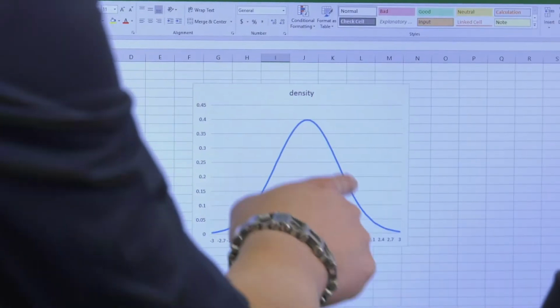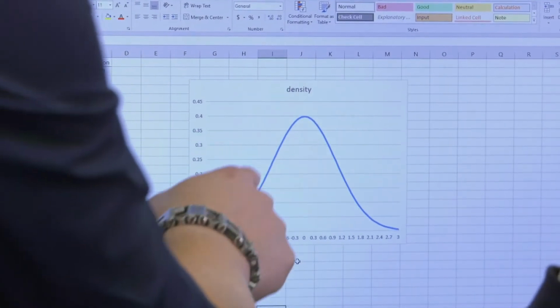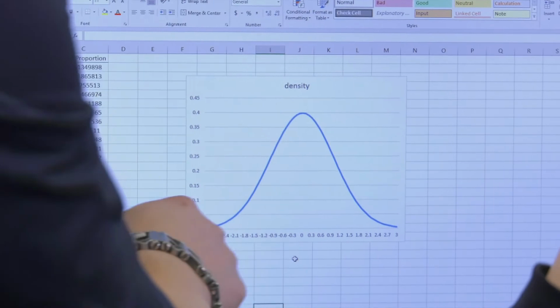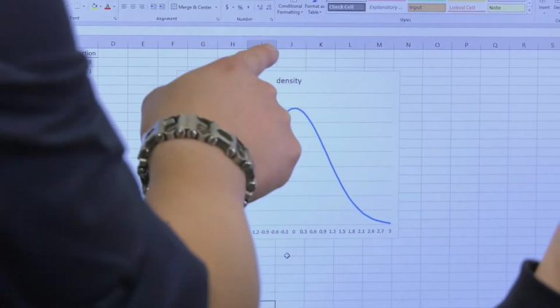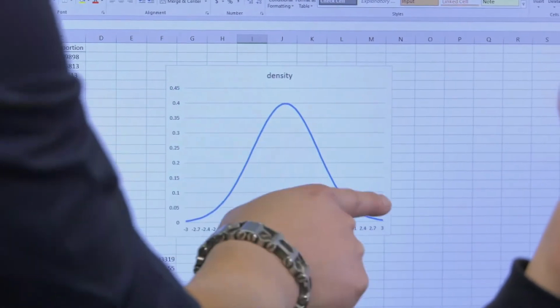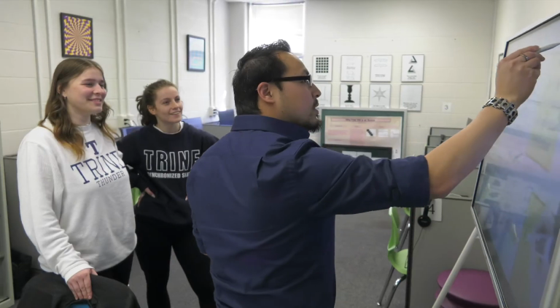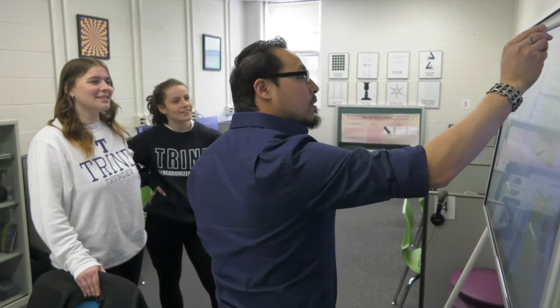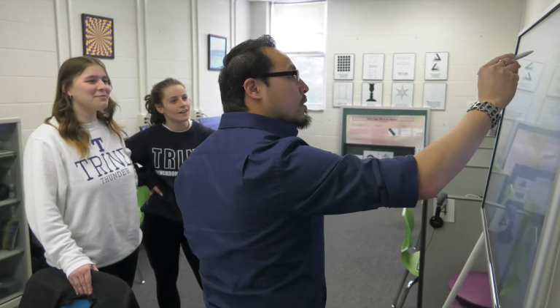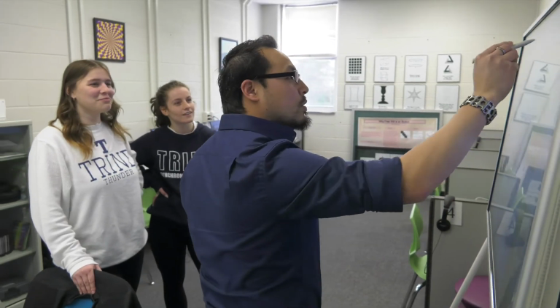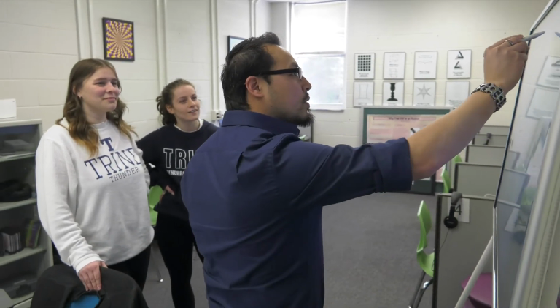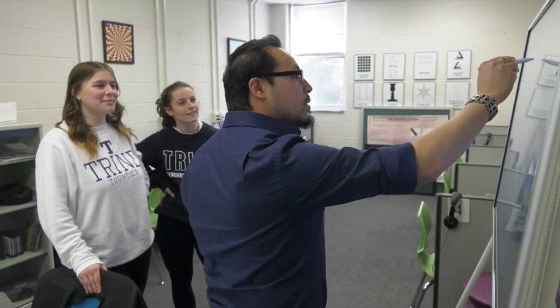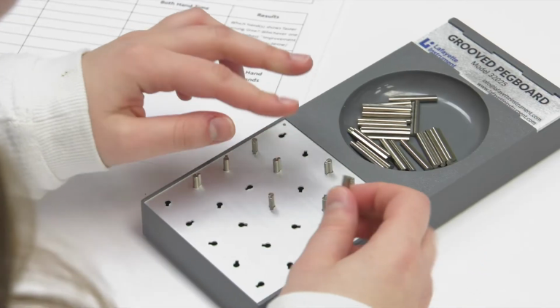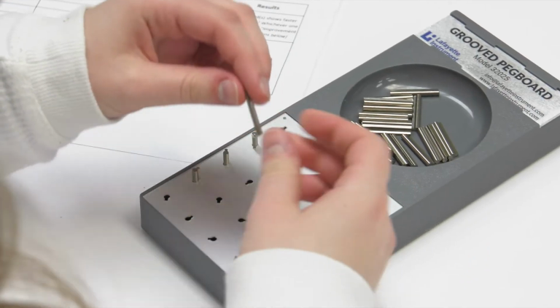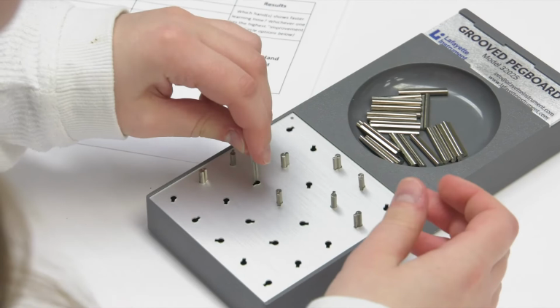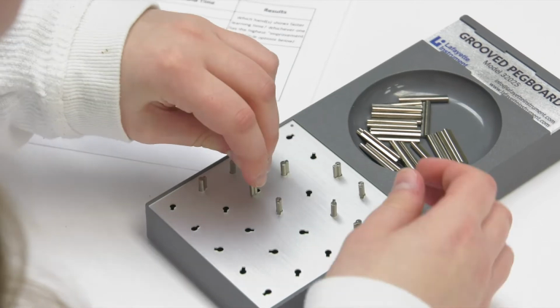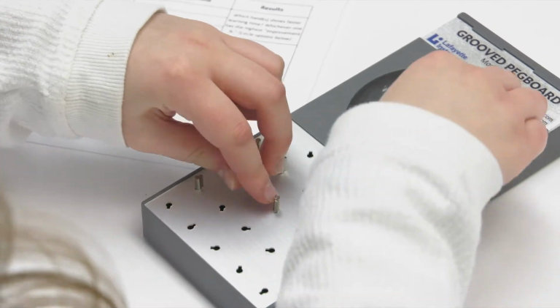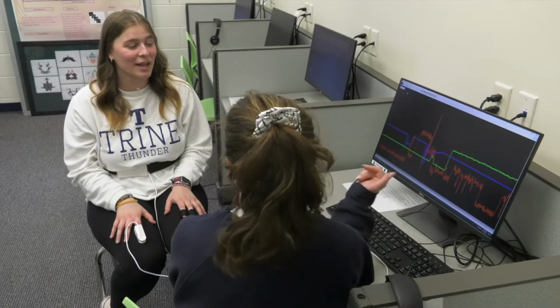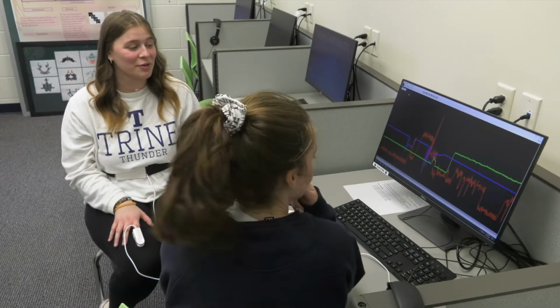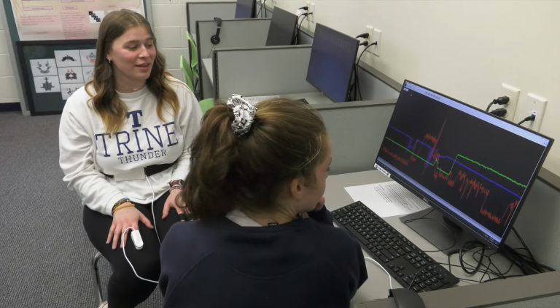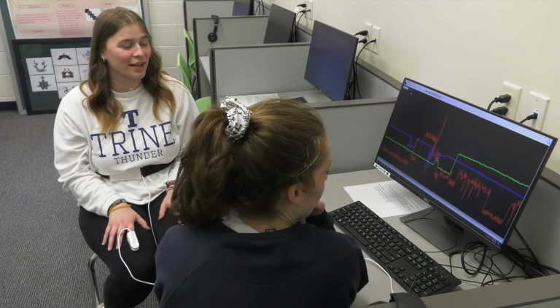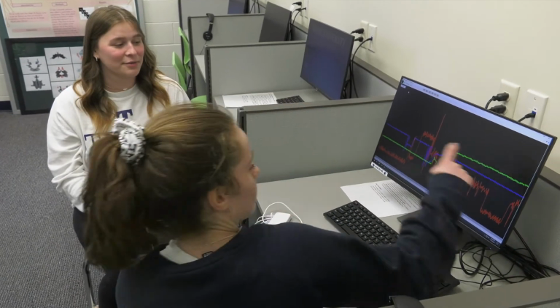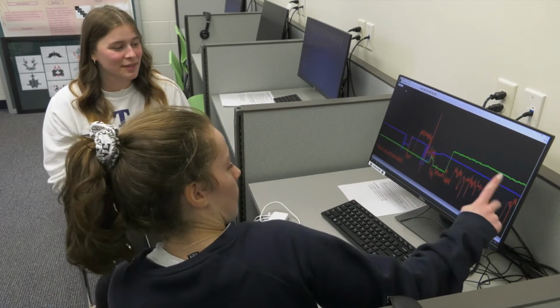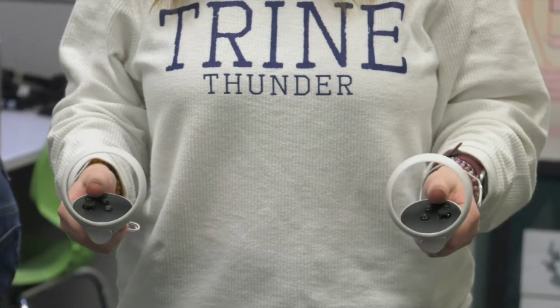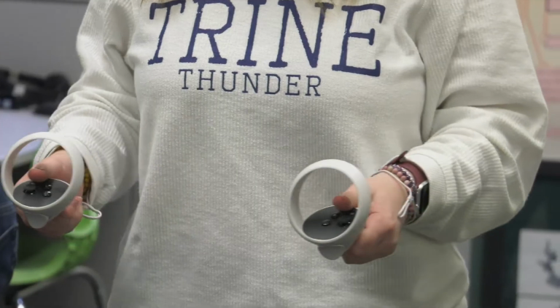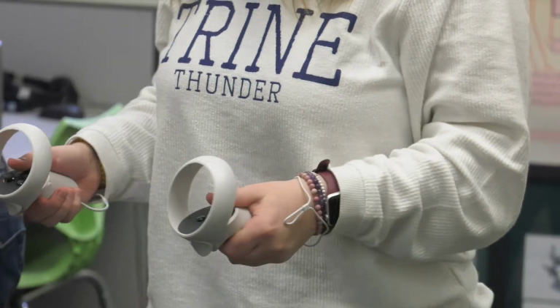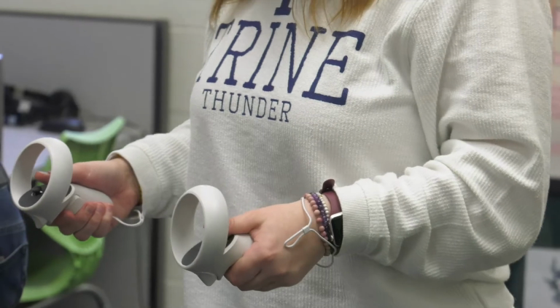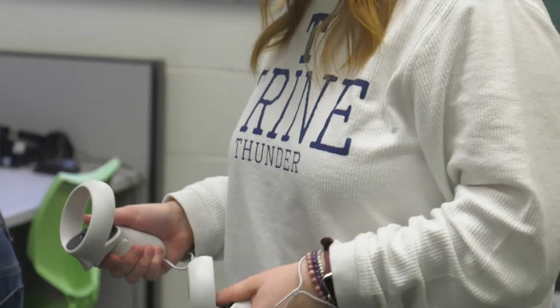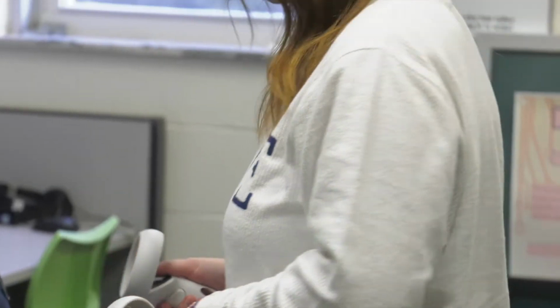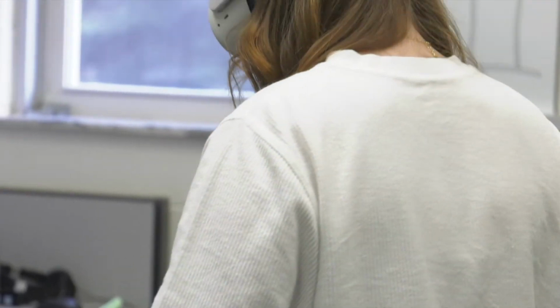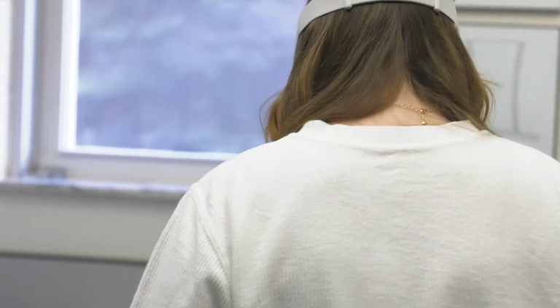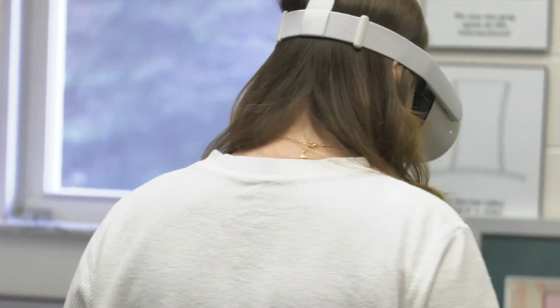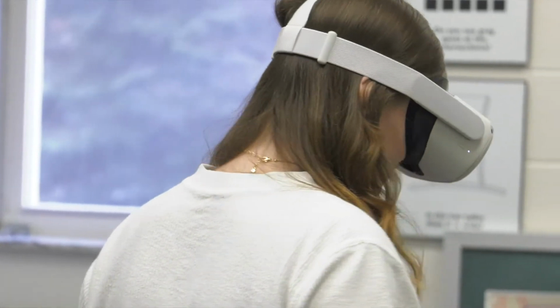Given the wide range of equipment and faculty expertise, students get exposure to real-world applications in research and lab work, as well as psychological testing as subjects. VR goggles are used for simulated behavioral rehabilitation treatment for clinical practice.